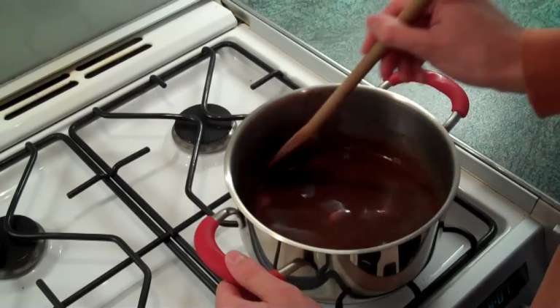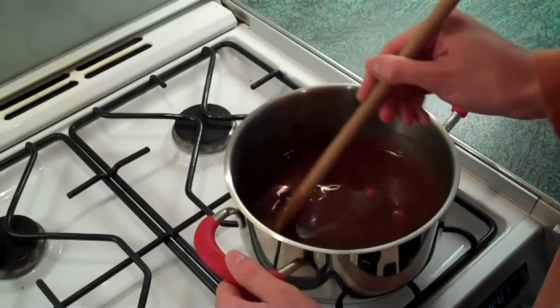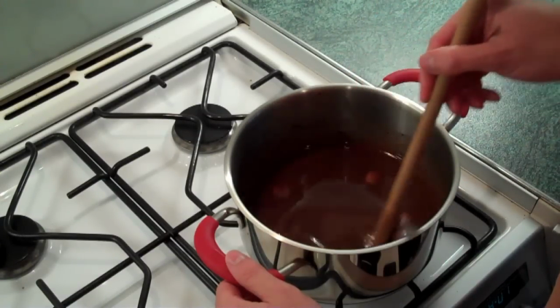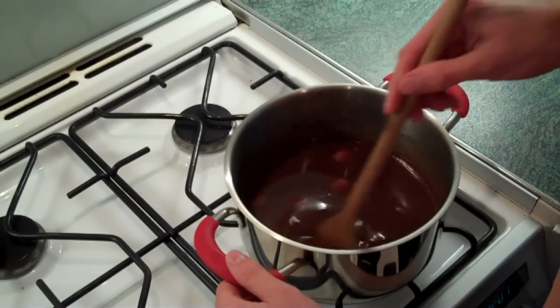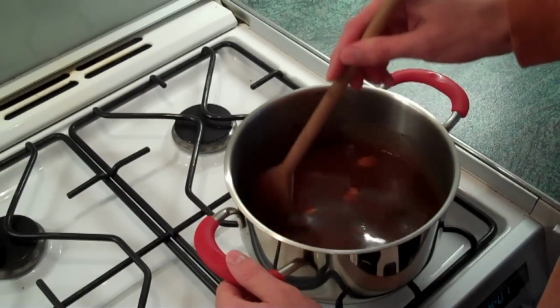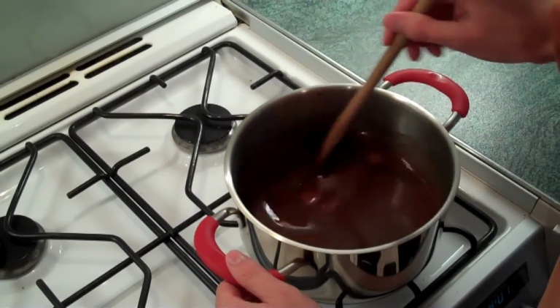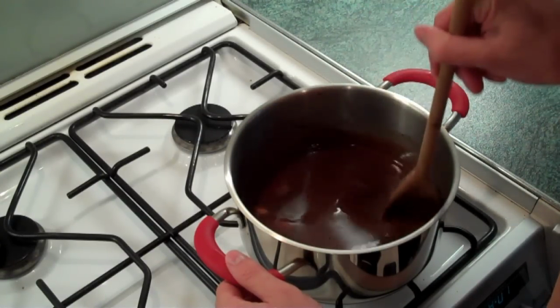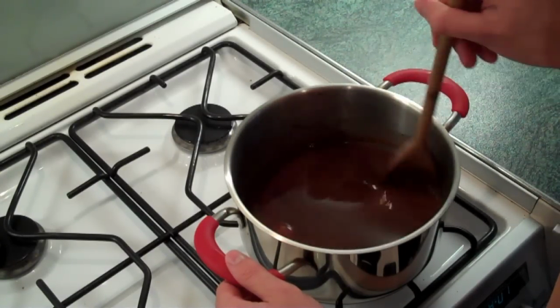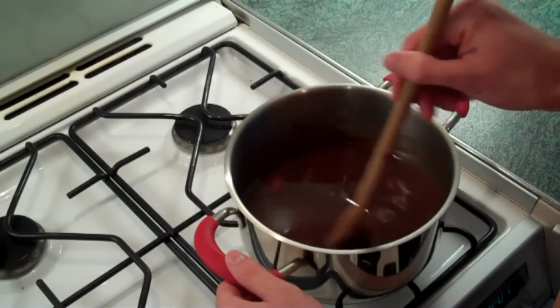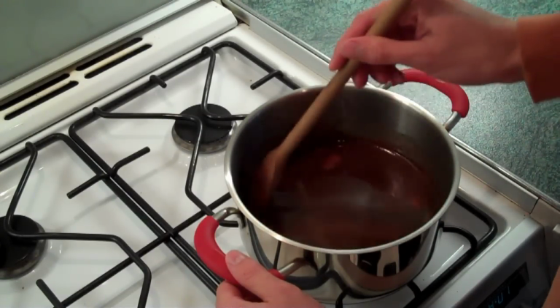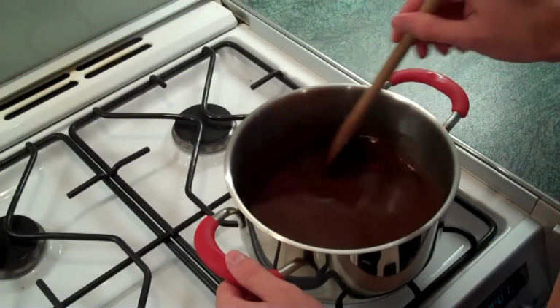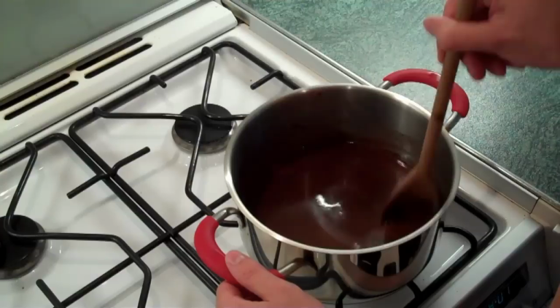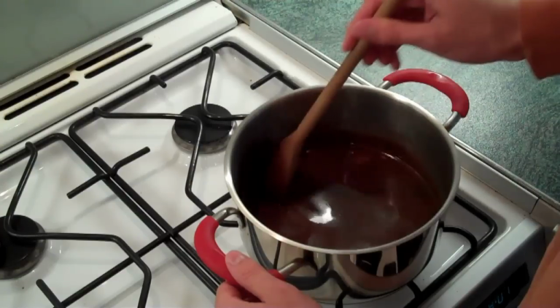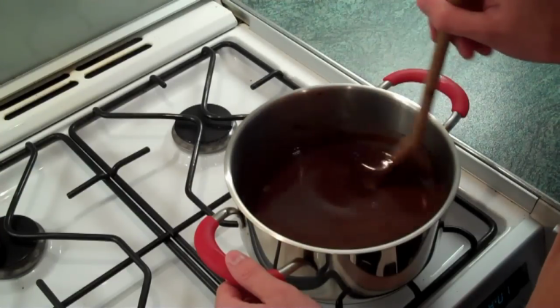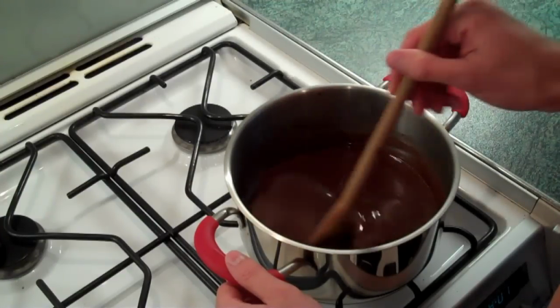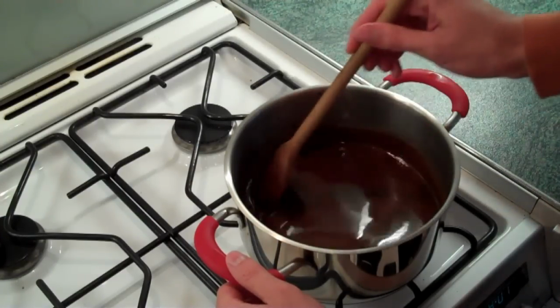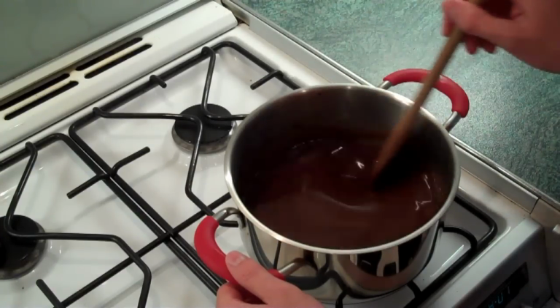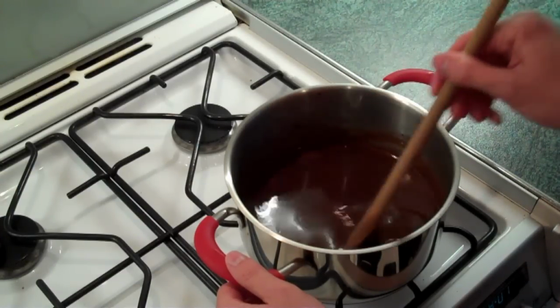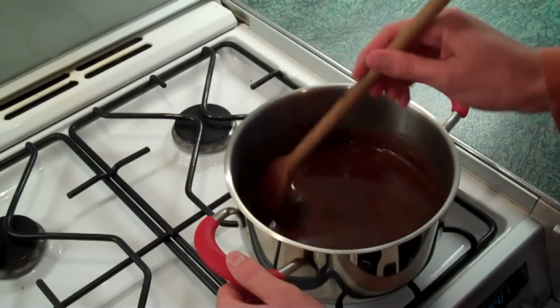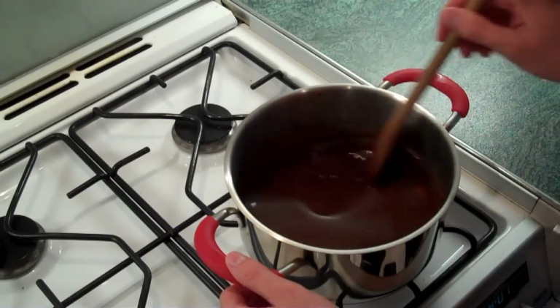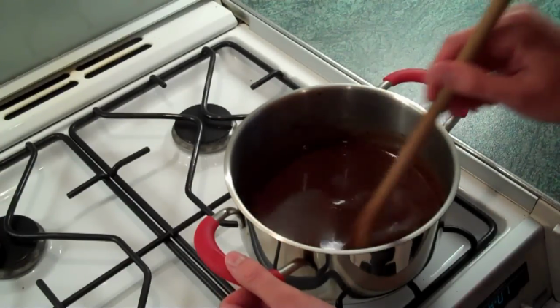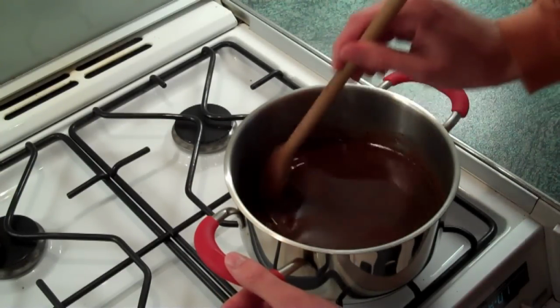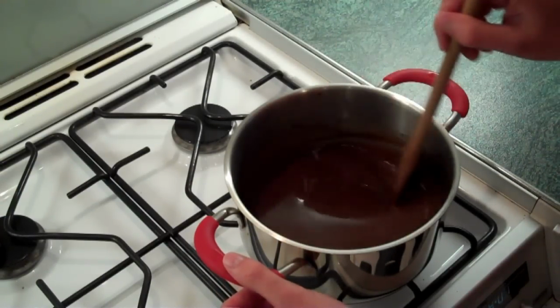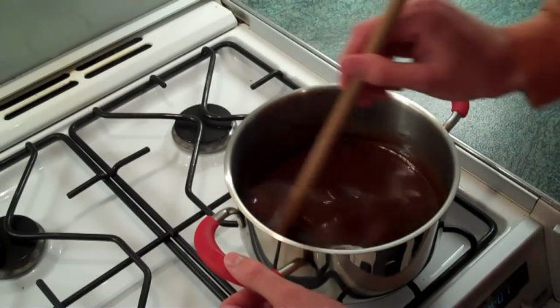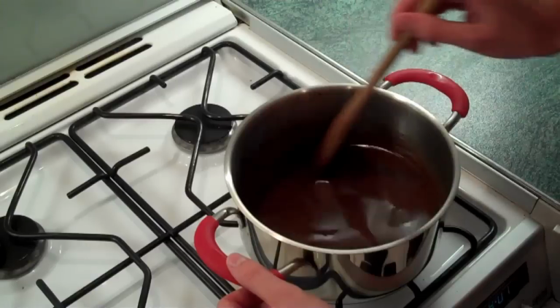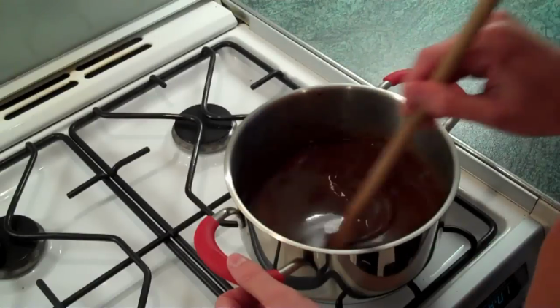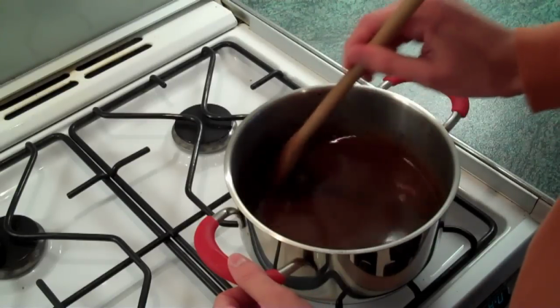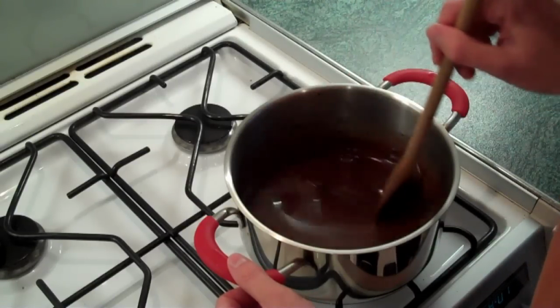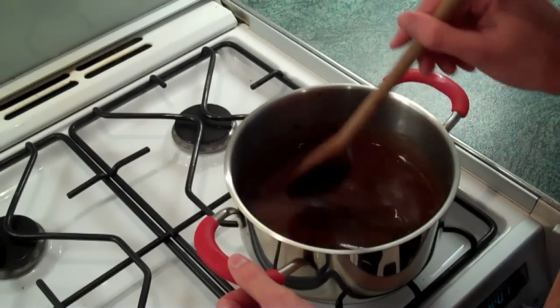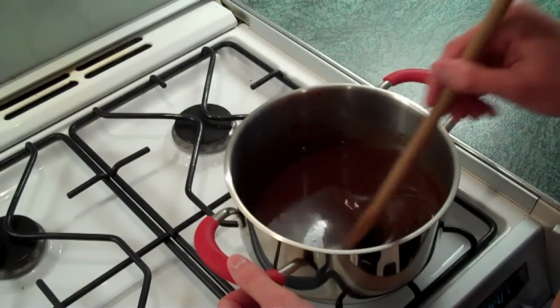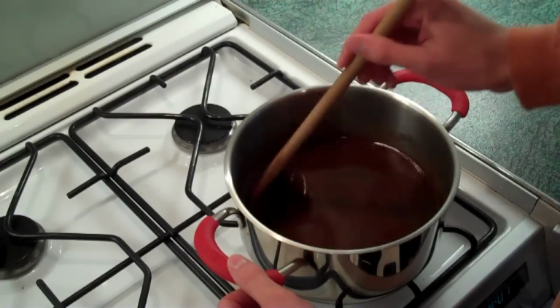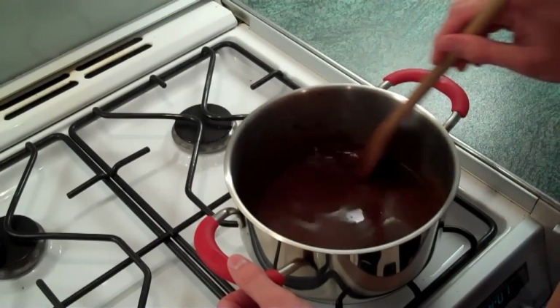This first bit of stirring — I normally spend about one hour doing this. I'm only joking! Probably about 10 or 15 minutes.